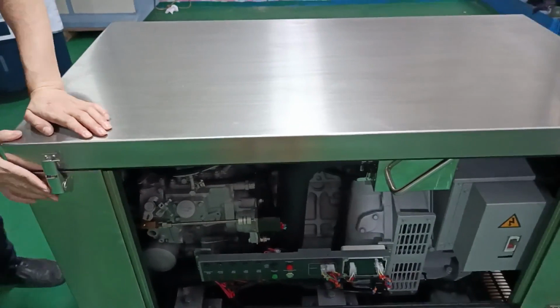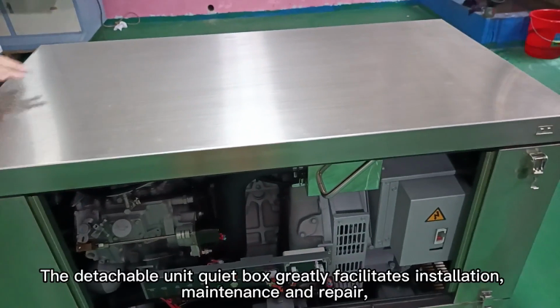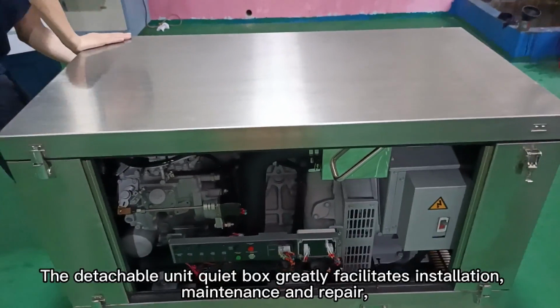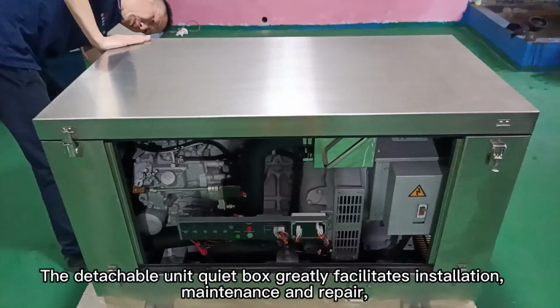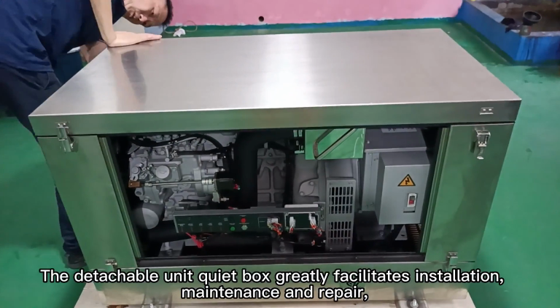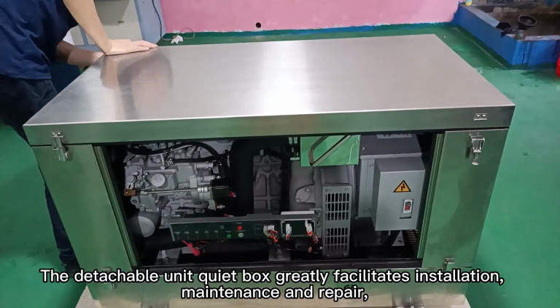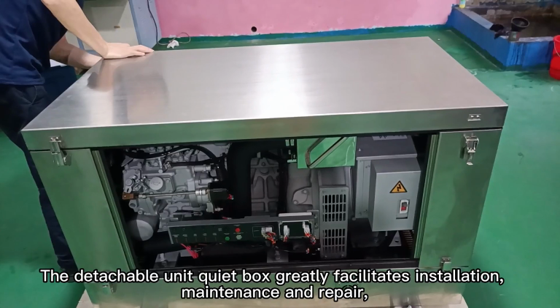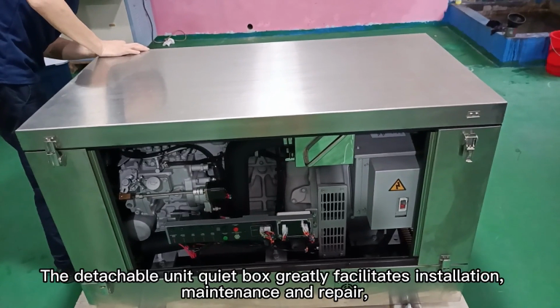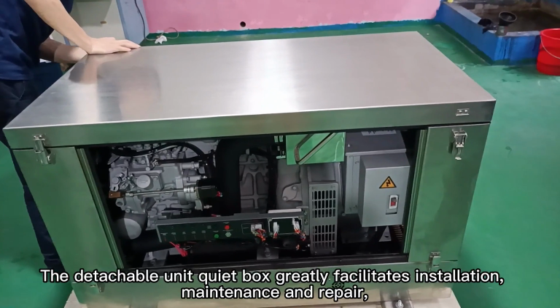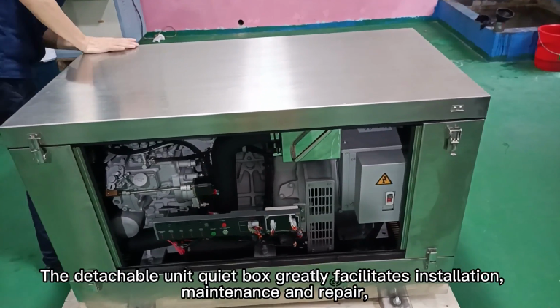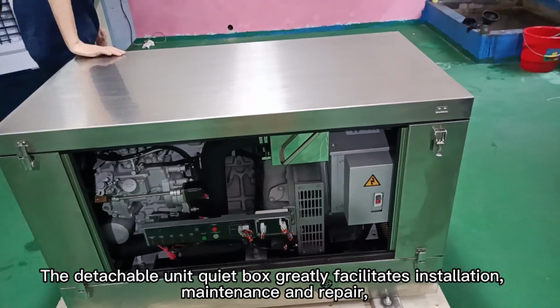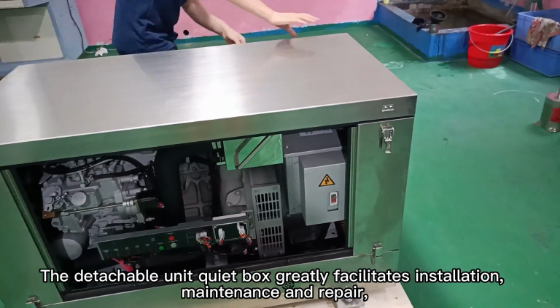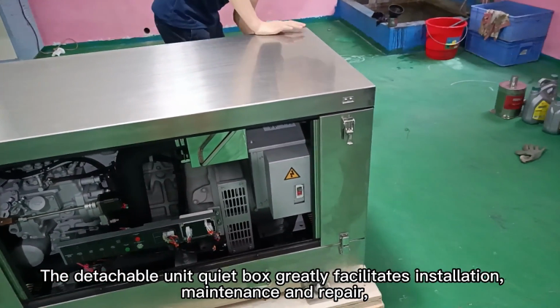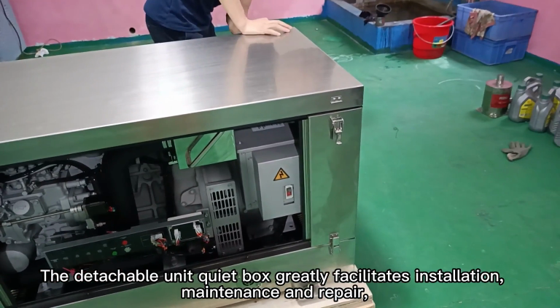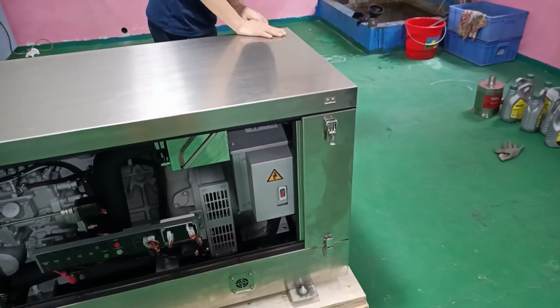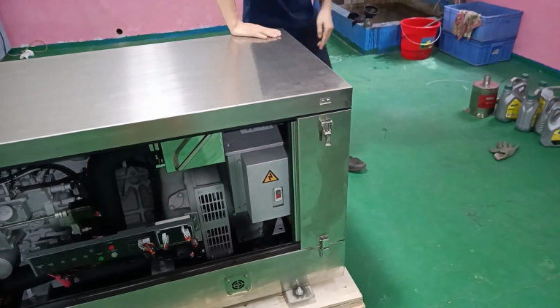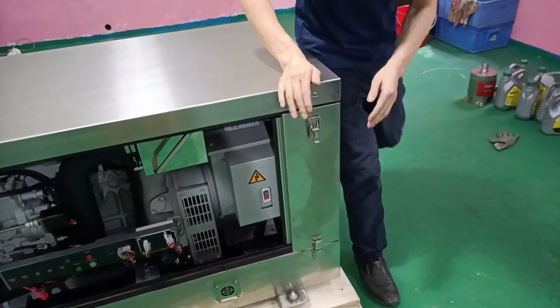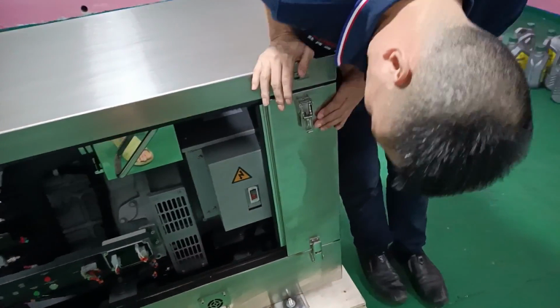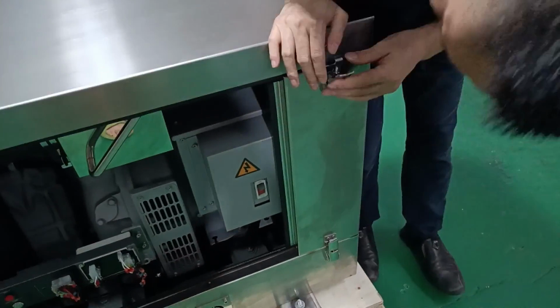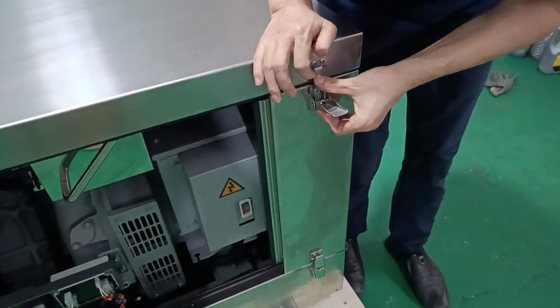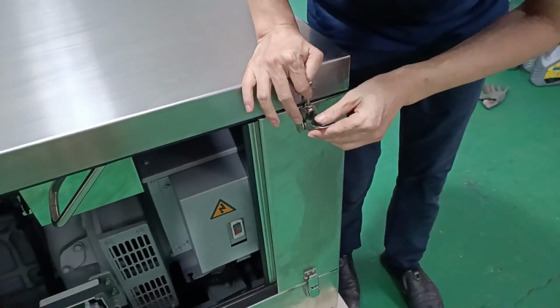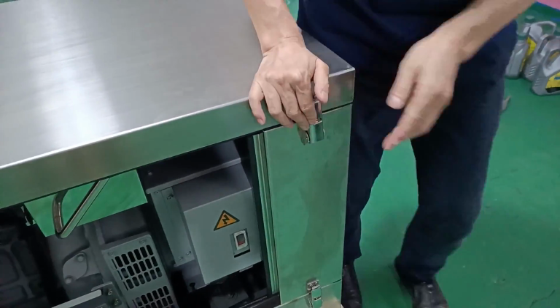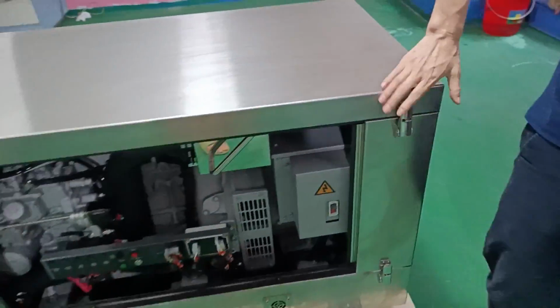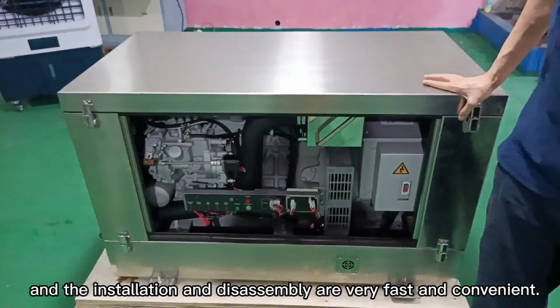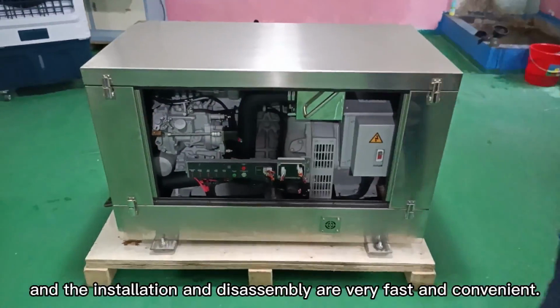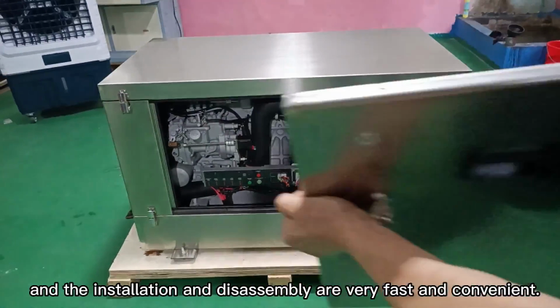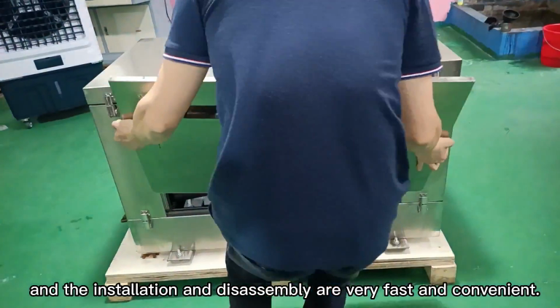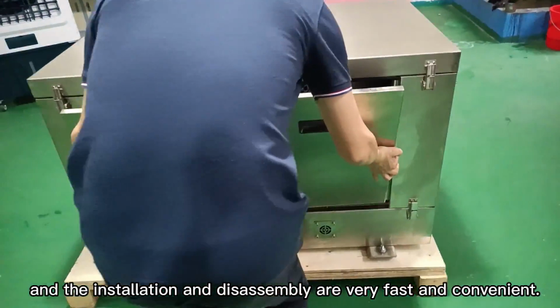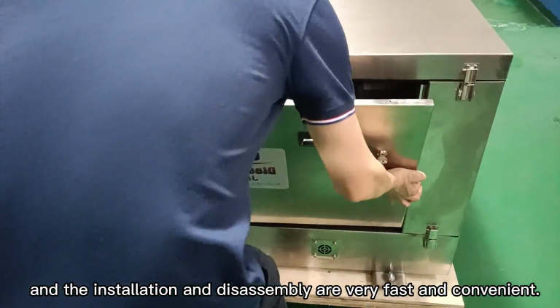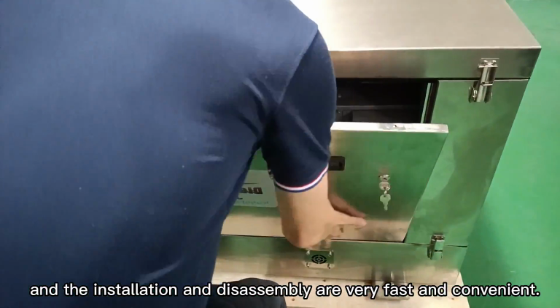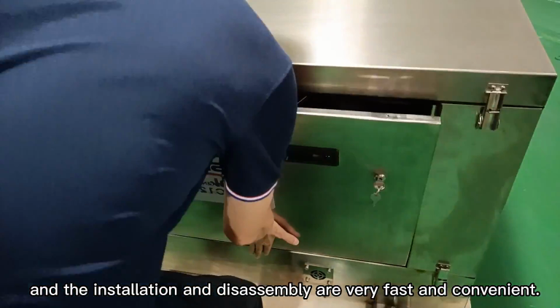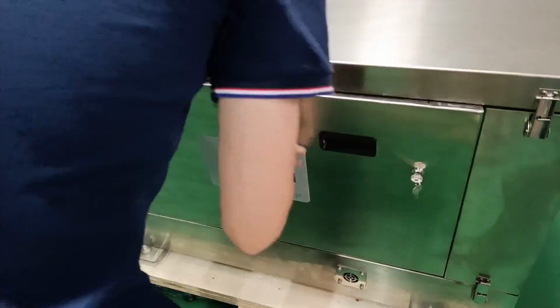The detachable quiet box greatly facilitates installation, maintenance and repair. The installation and disassembly are very fast and convenient.